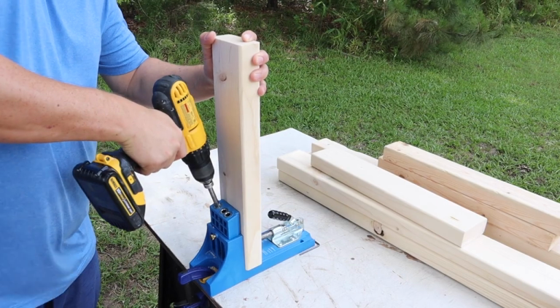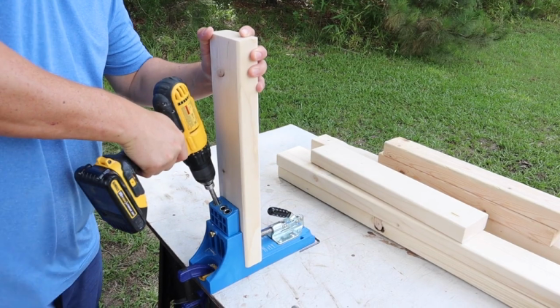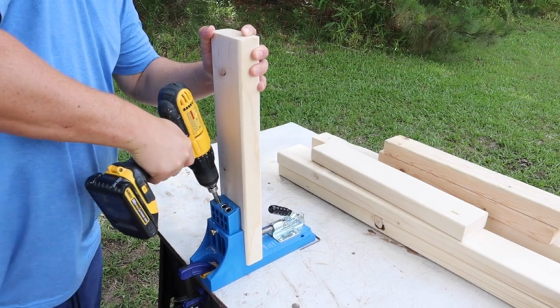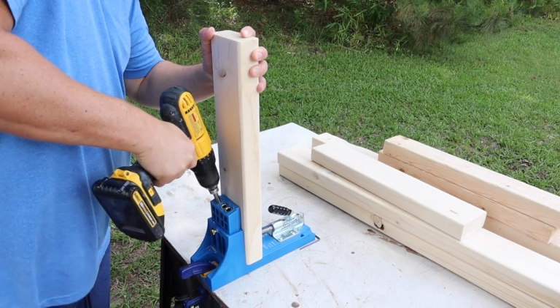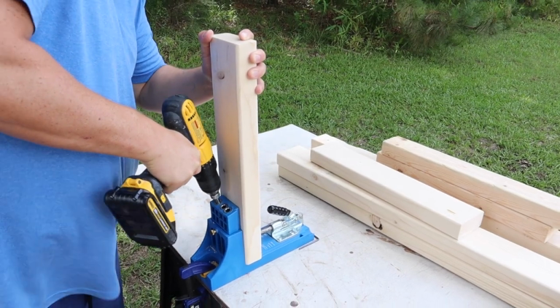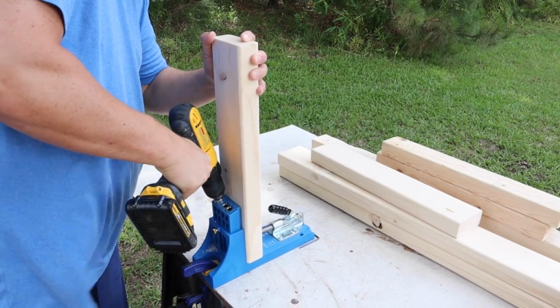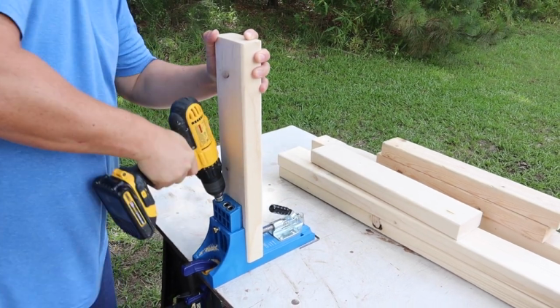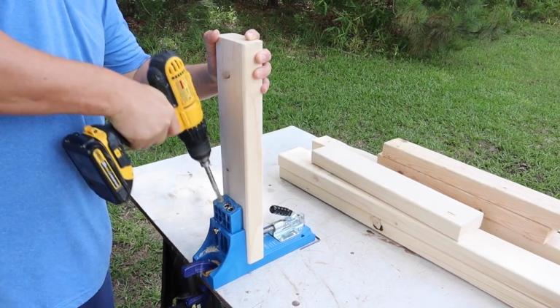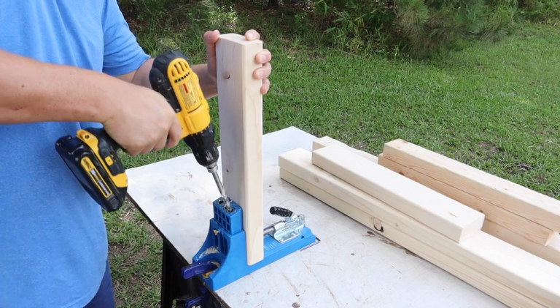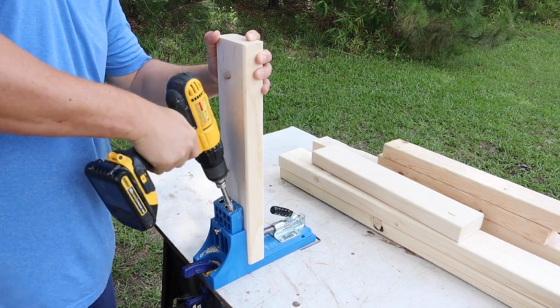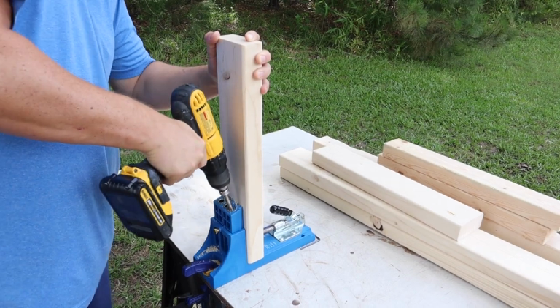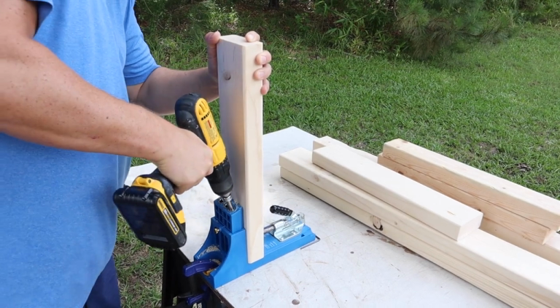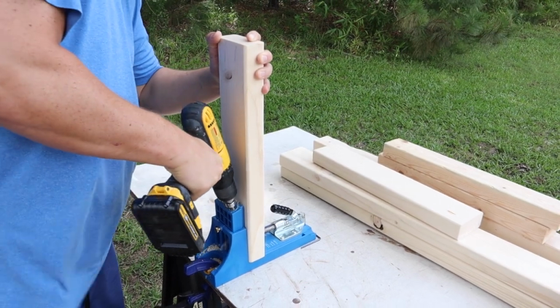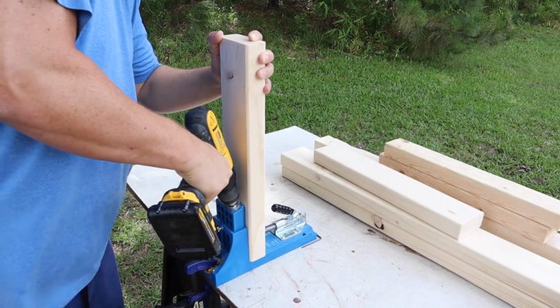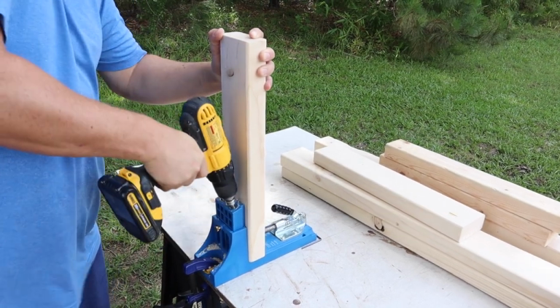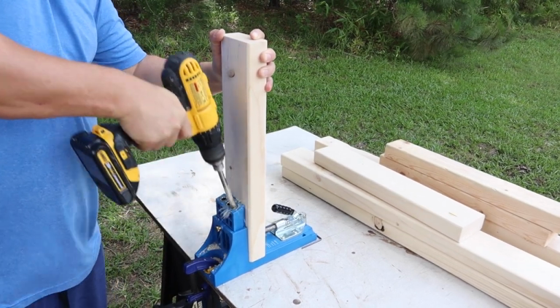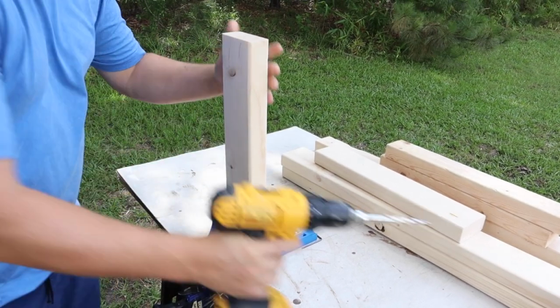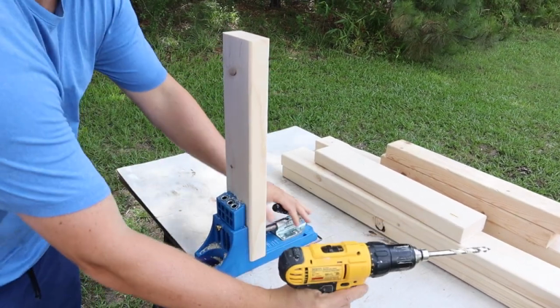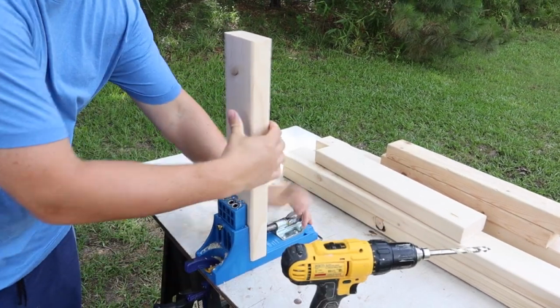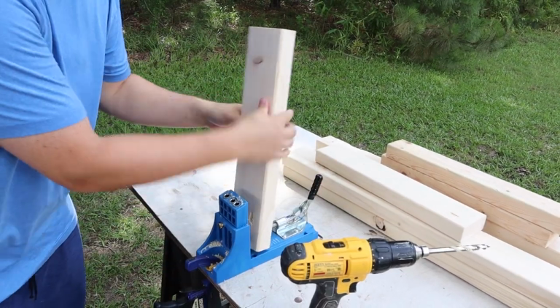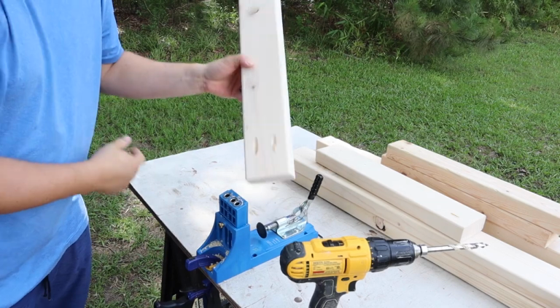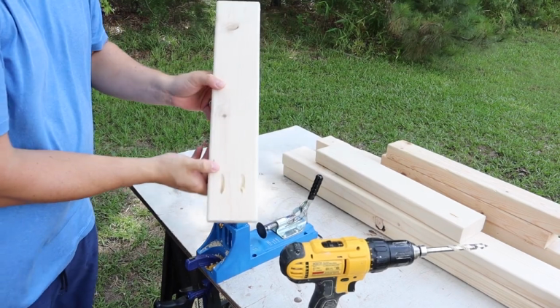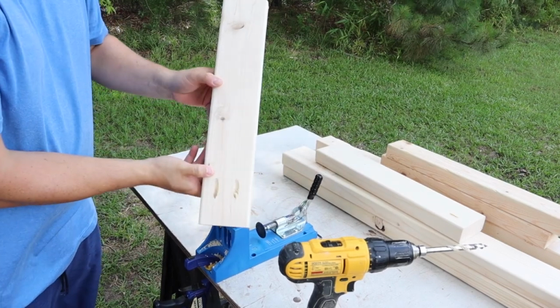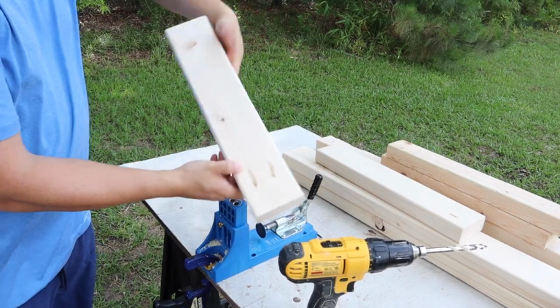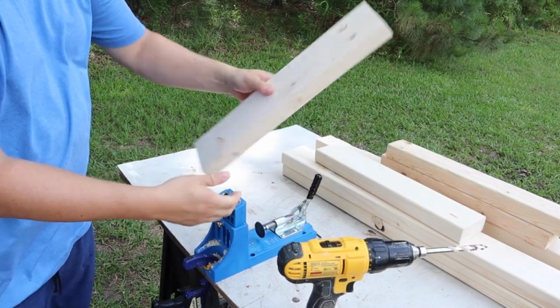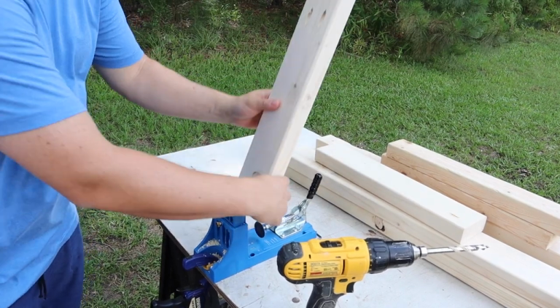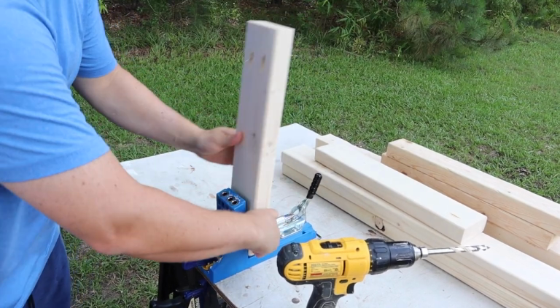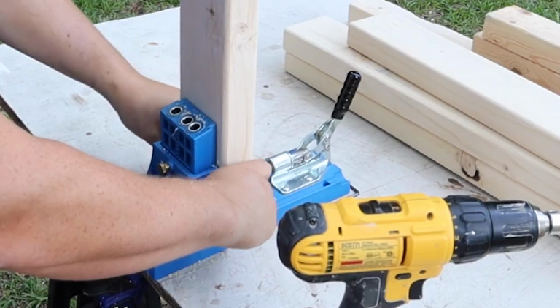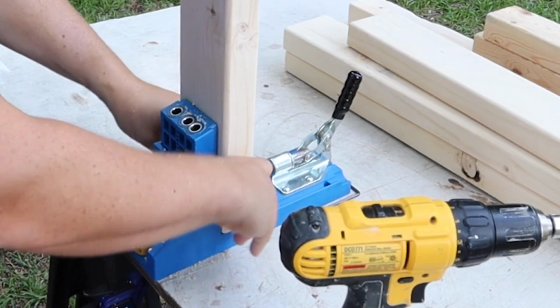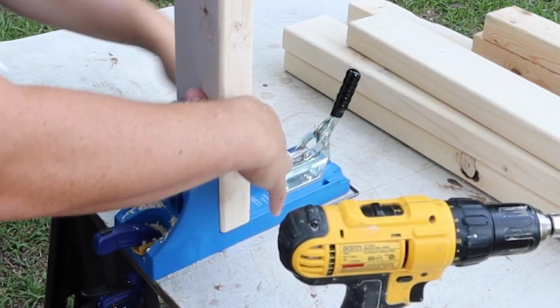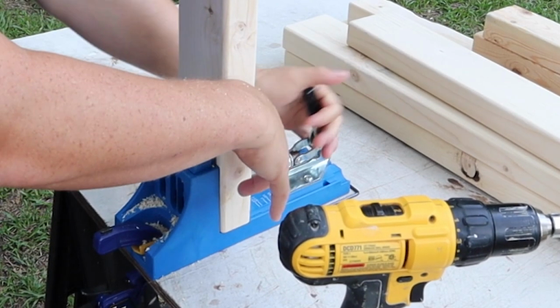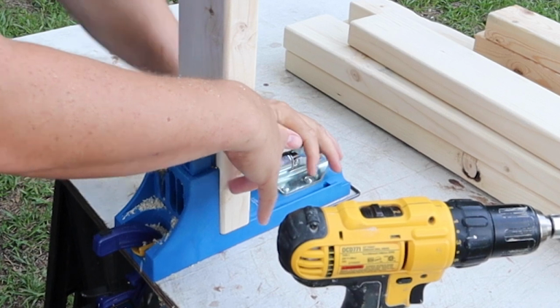Step two is to add pocket holes to the boards. Add pocket holes to both ends of the 2x3 and 2x4 boards being used for the front, back, and sides of the grill cart frame. Make sure the Kreg jig is set for one-and-a-half-inch thick wood.